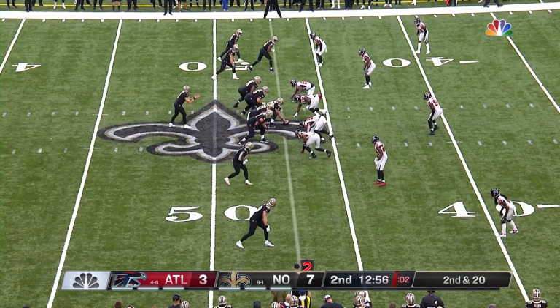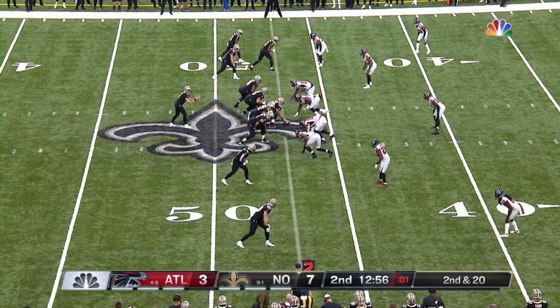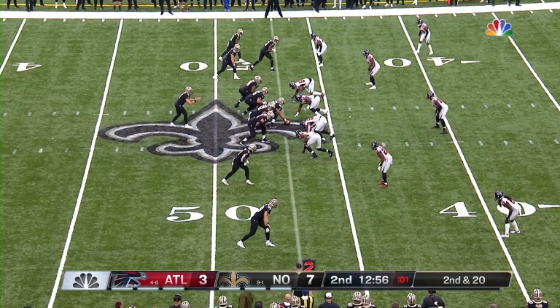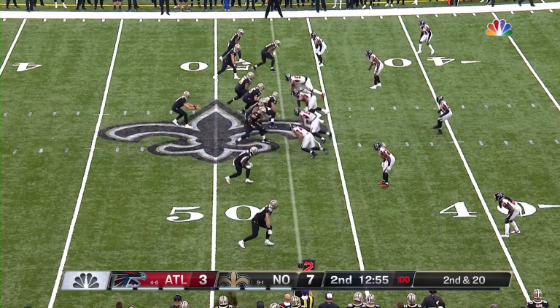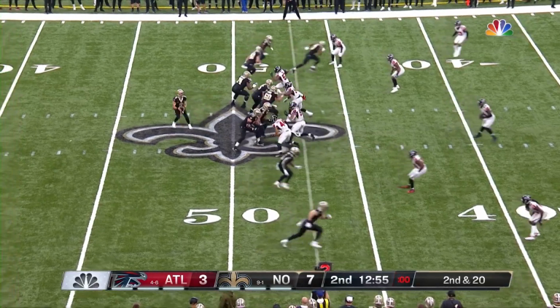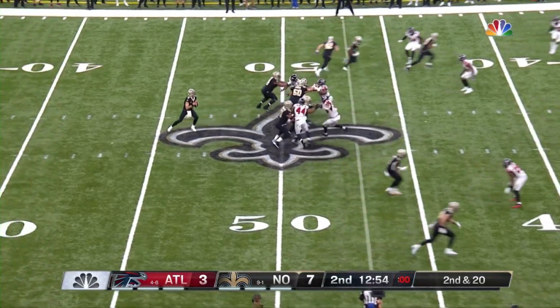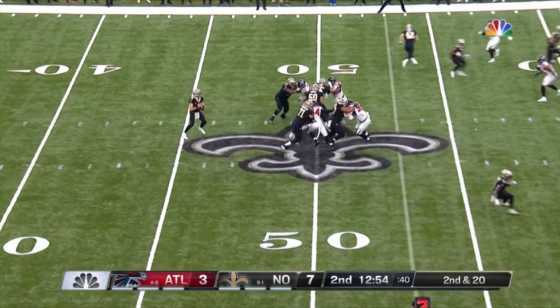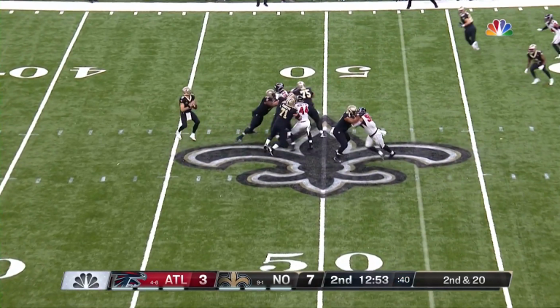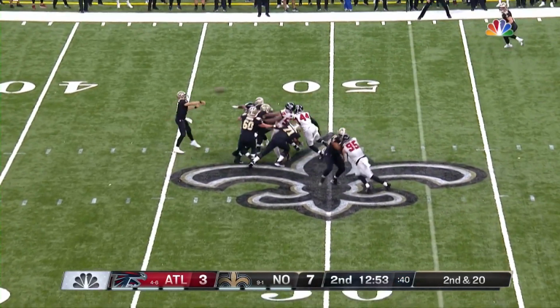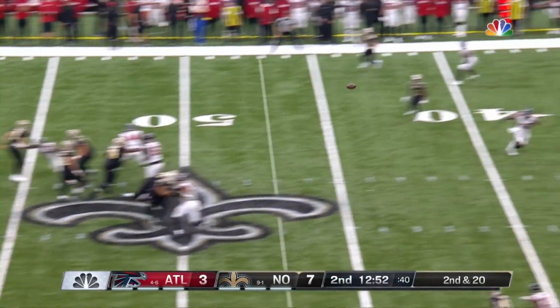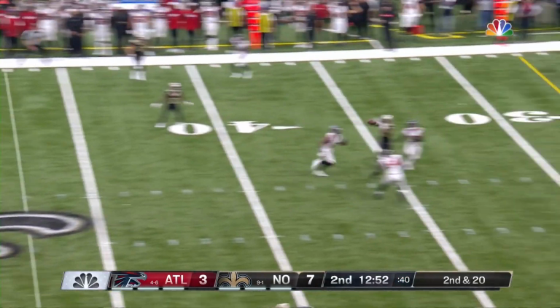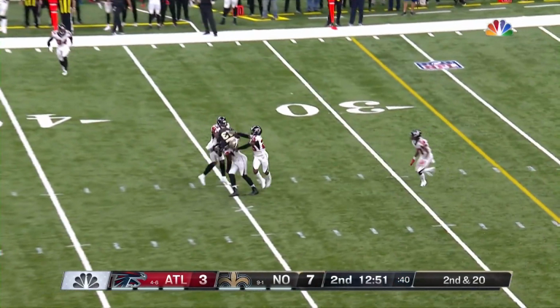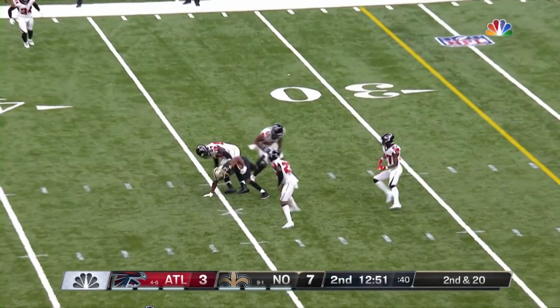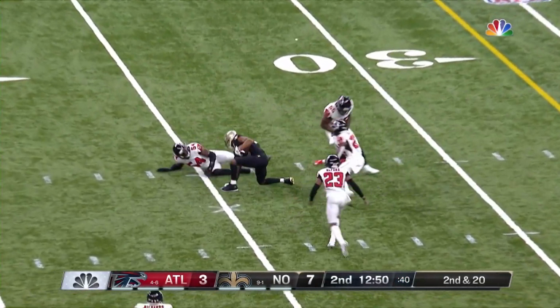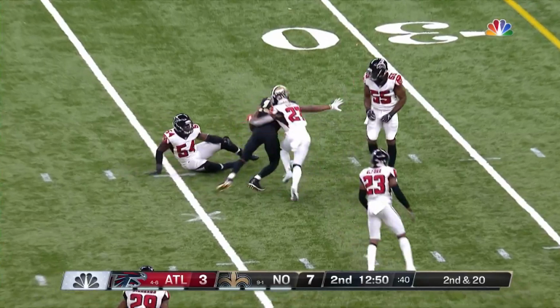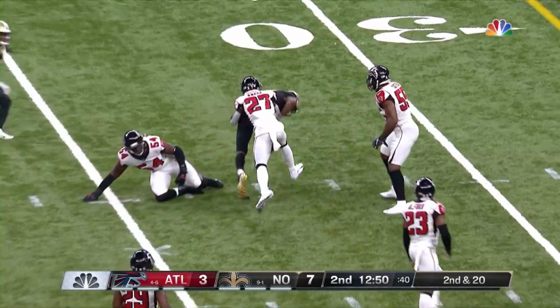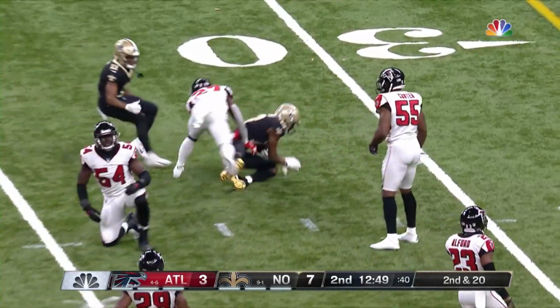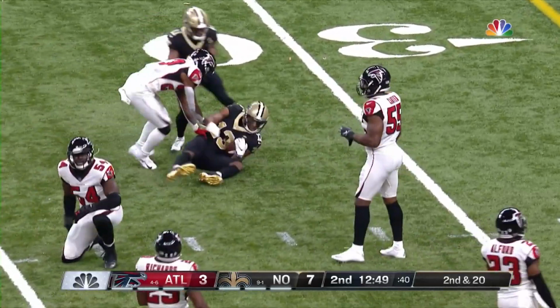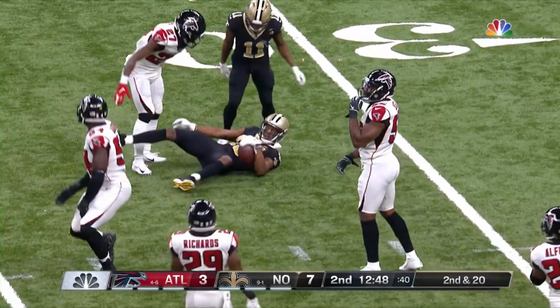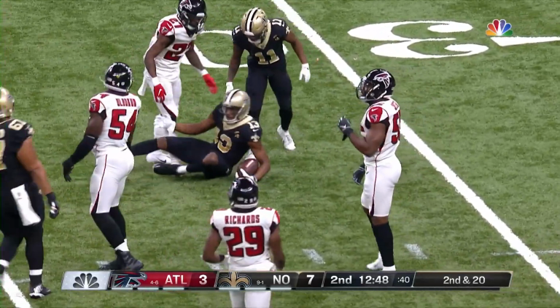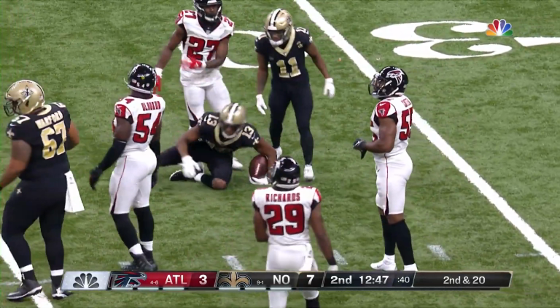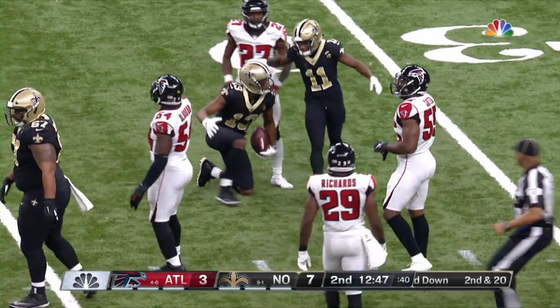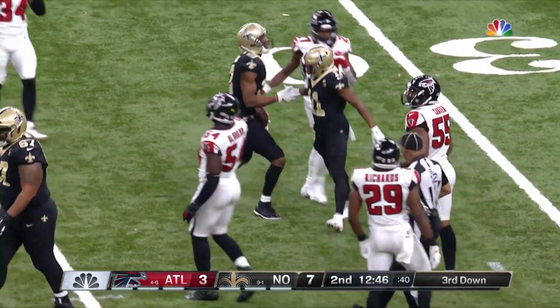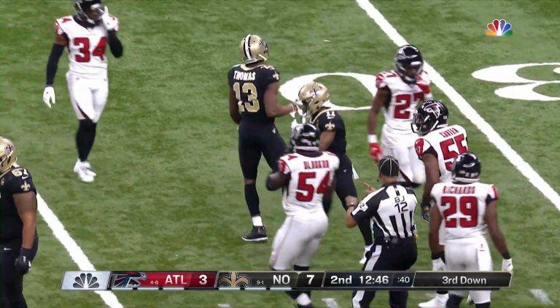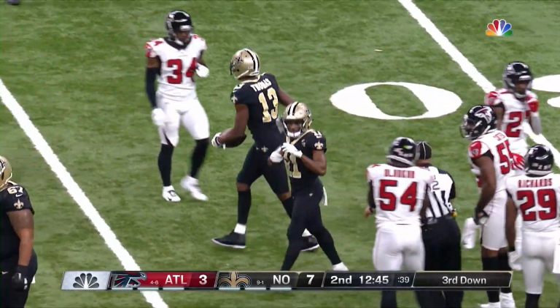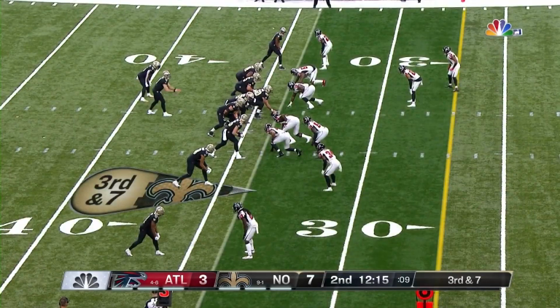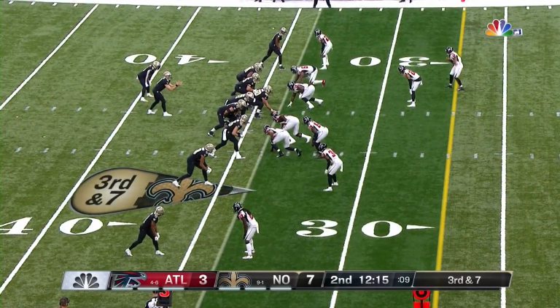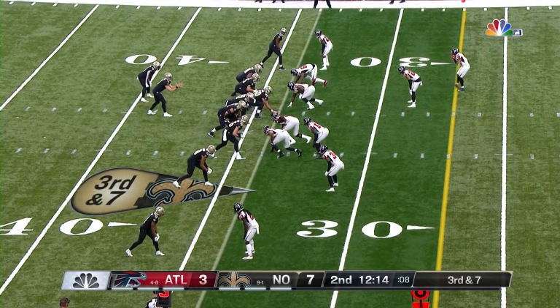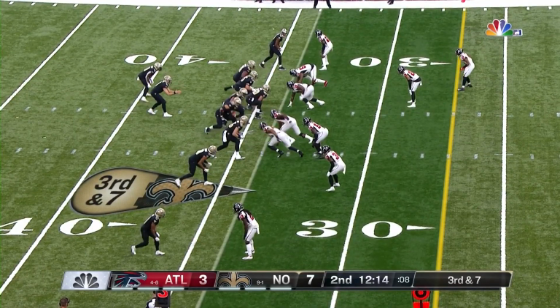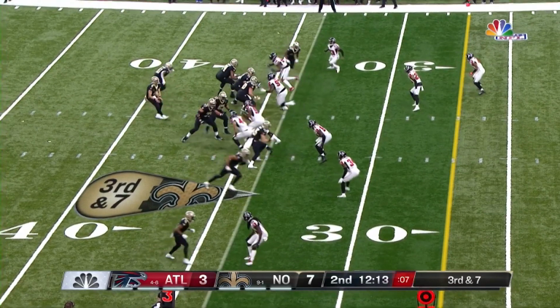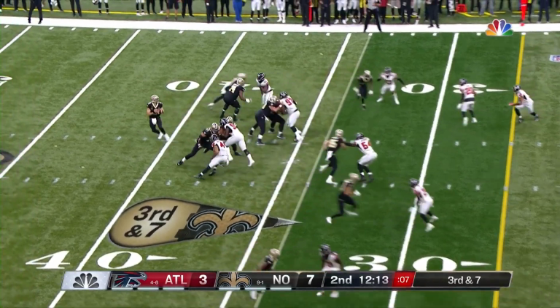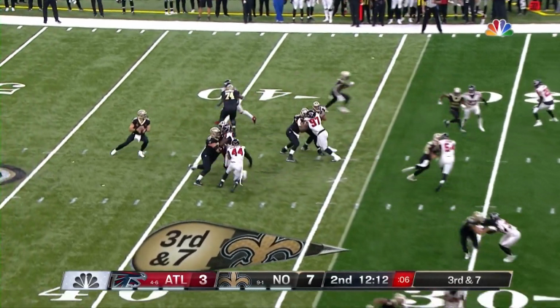I think Brees is the favorite to be the MVP this year. At the back end of the play clock on second and 20, in the middle, Thomas hangs on! Didn't go down, and will get two more yards out of it. Spot at the 34, so it's third and seven.